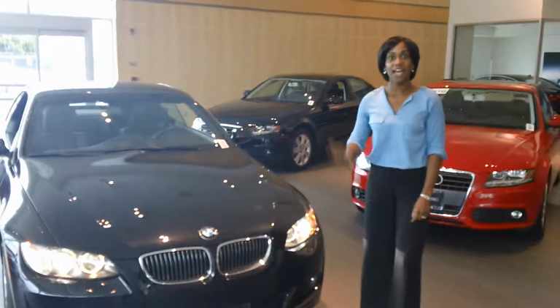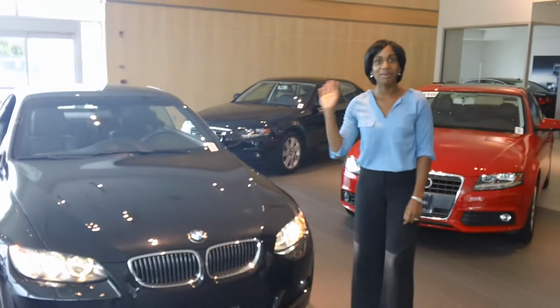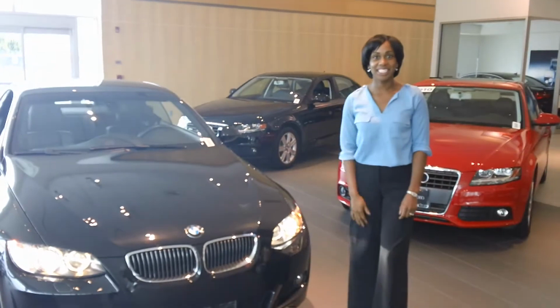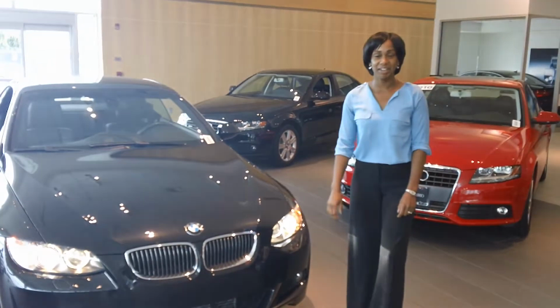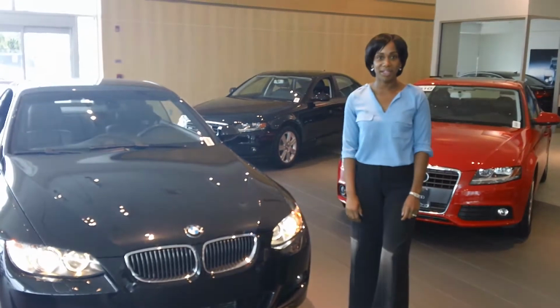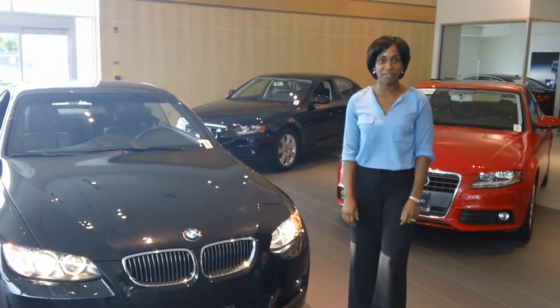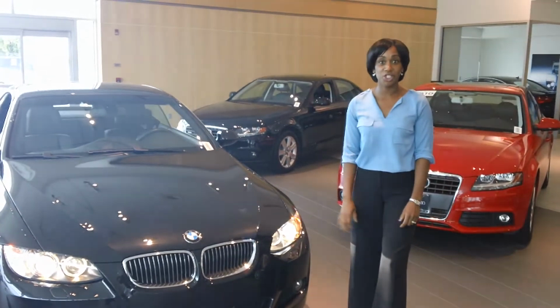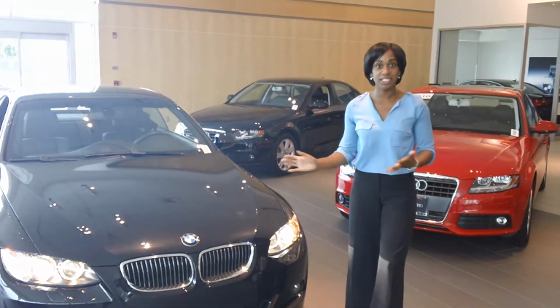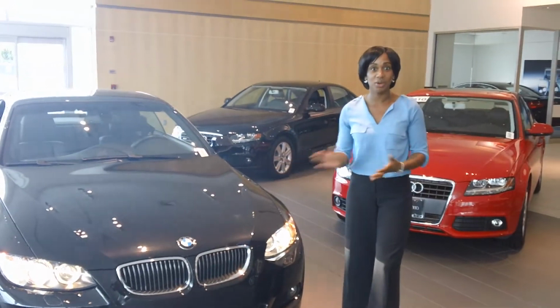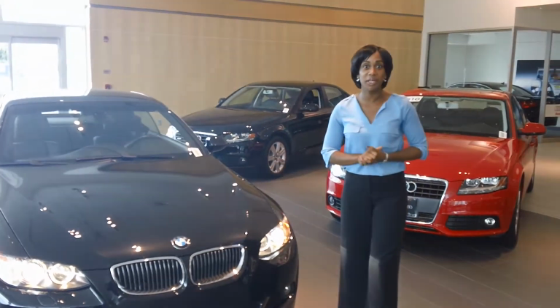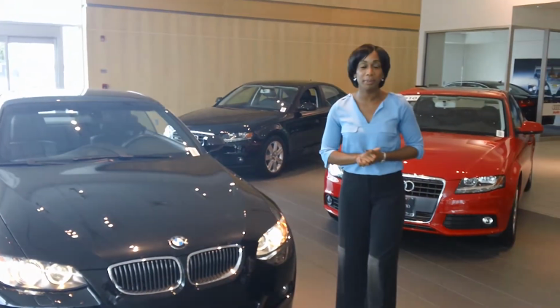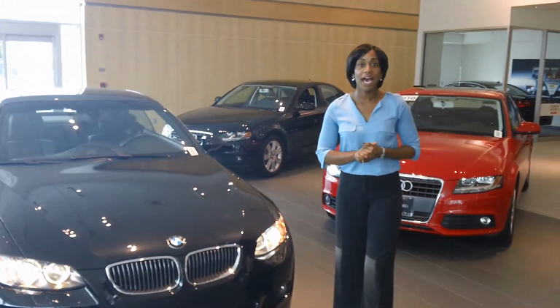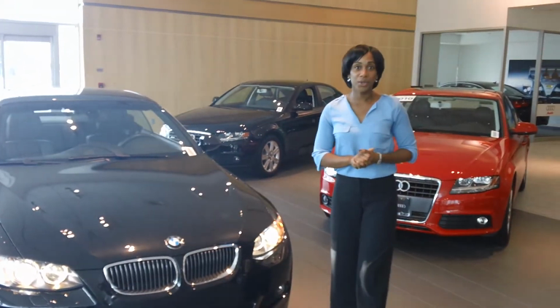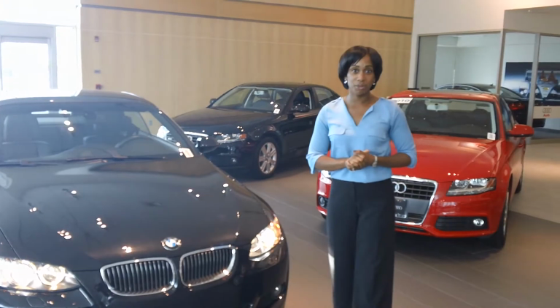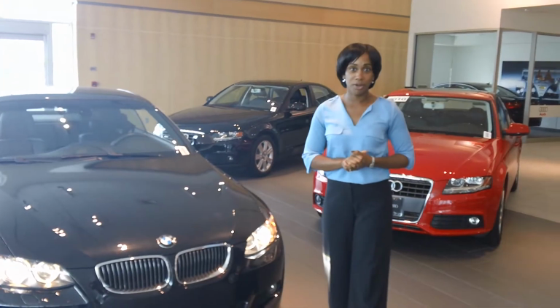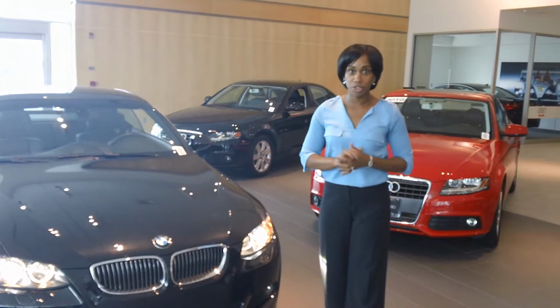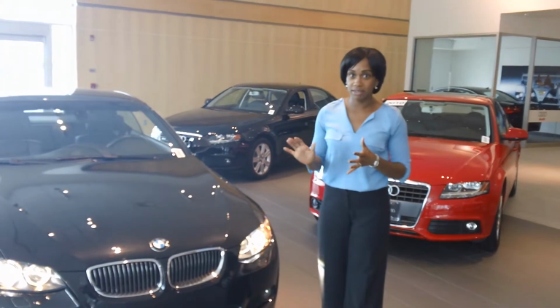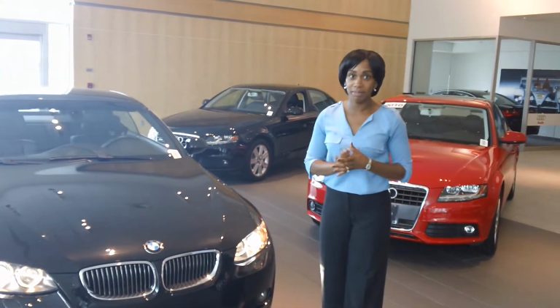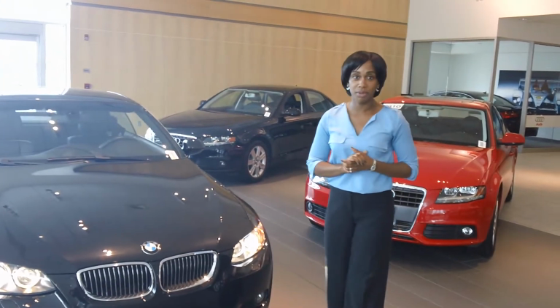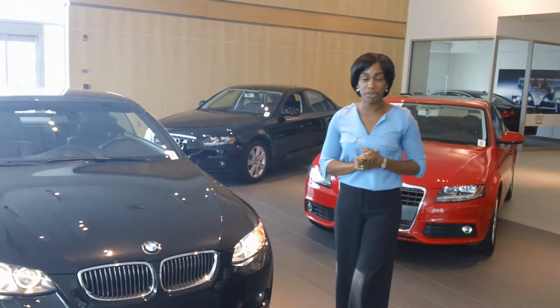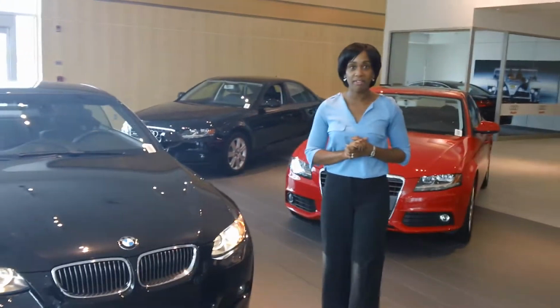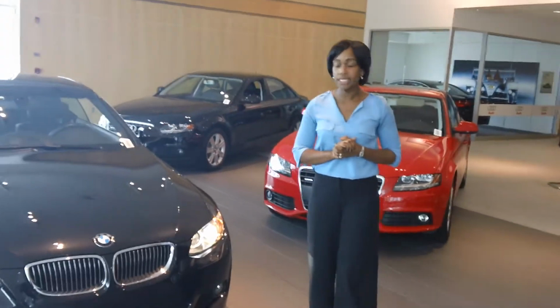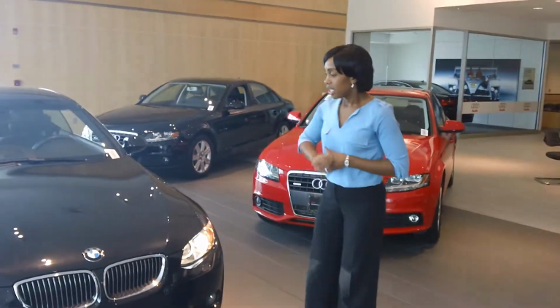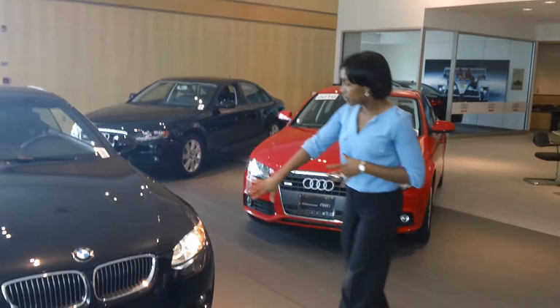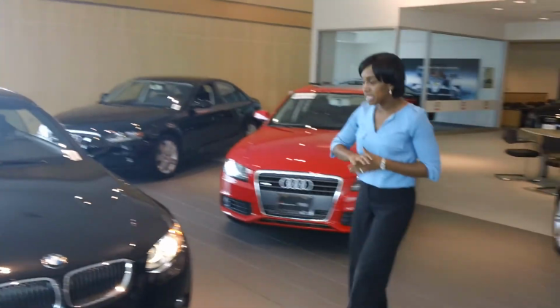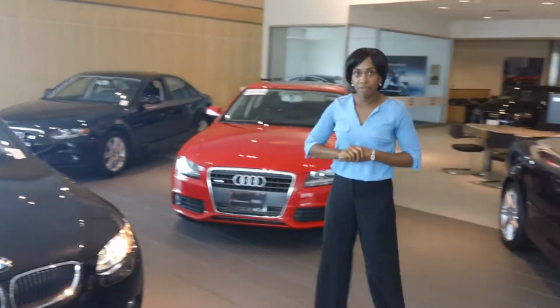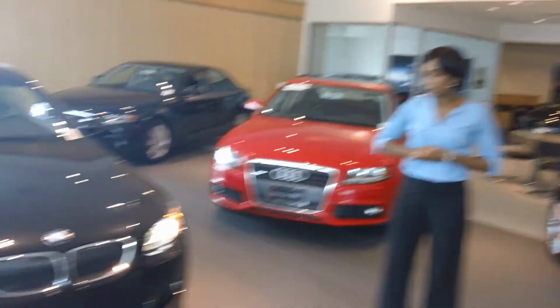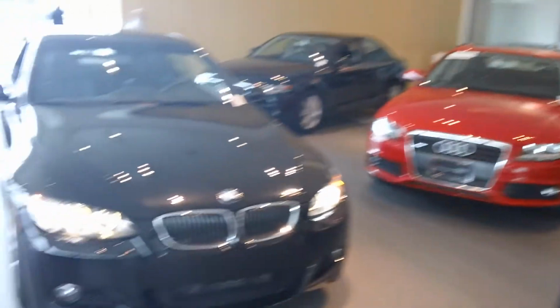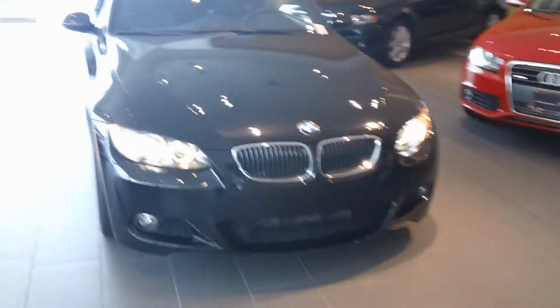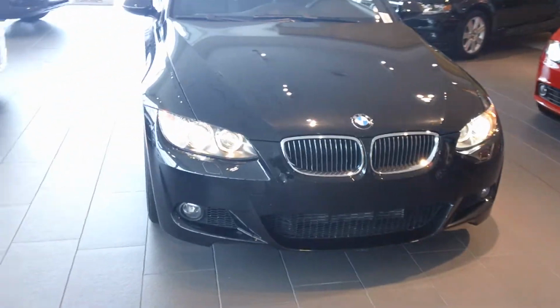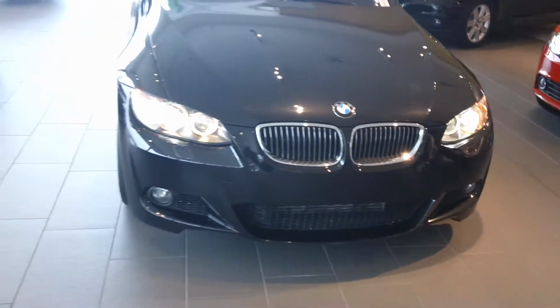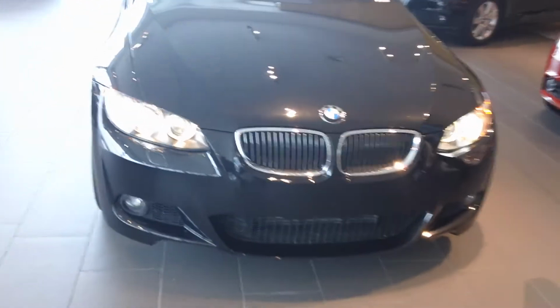Hi Phil, it's Katie from Adia Fairfield. I just wanted to send you a quick video clip. I know you had some concern about our 2009 BMW 335i. As you can see in front of you, you have the LED daytime running lights.